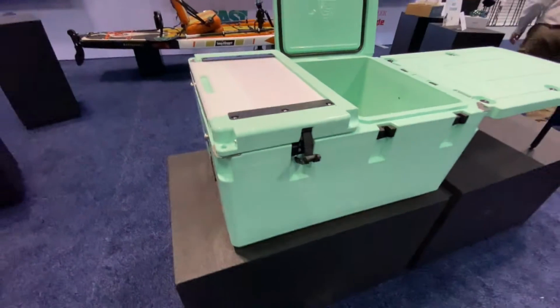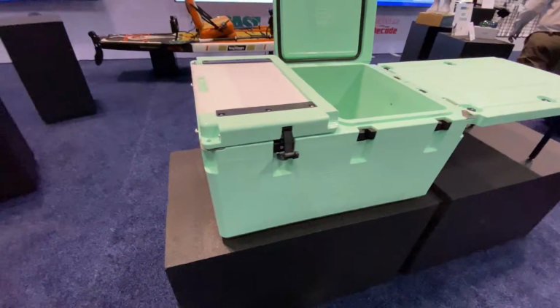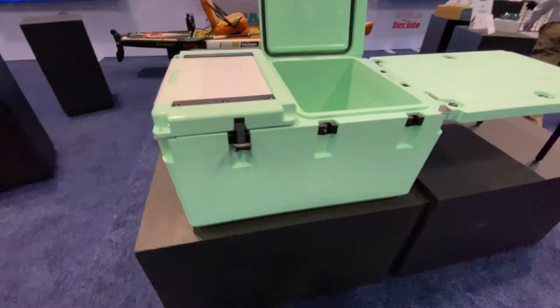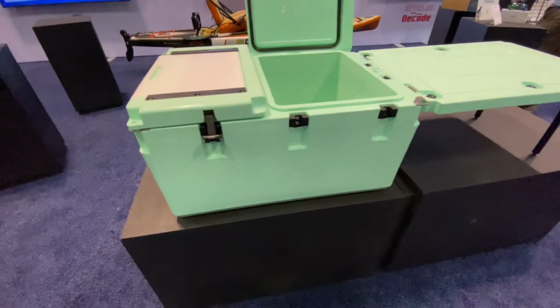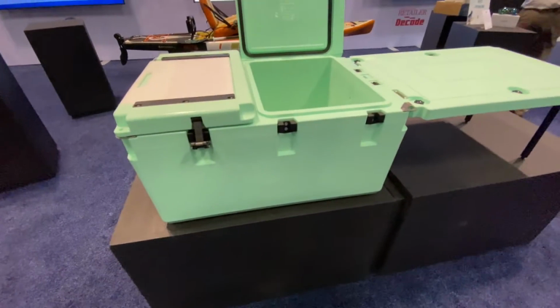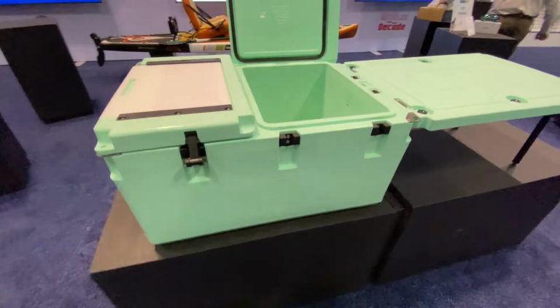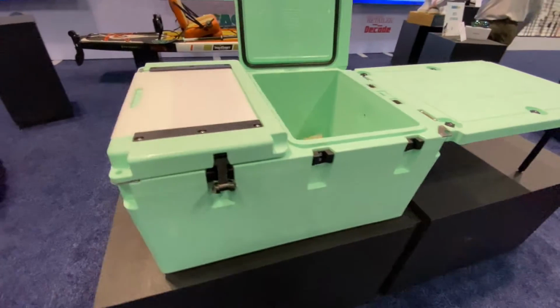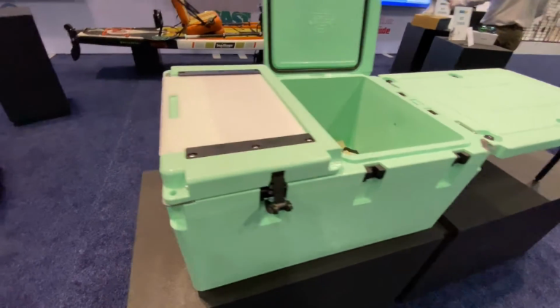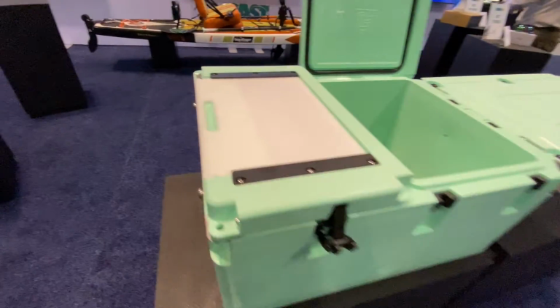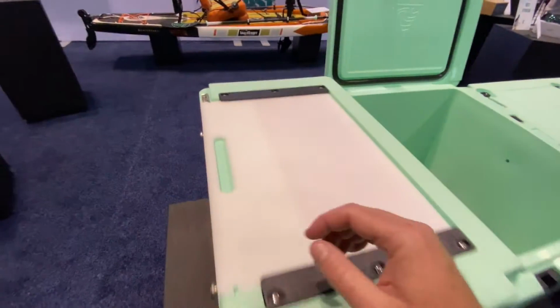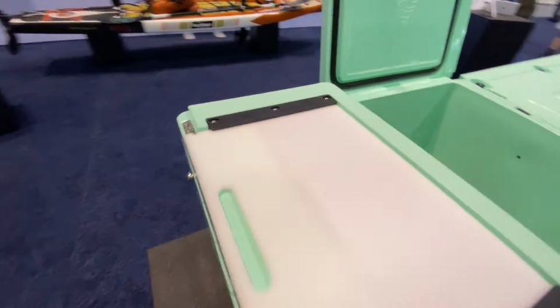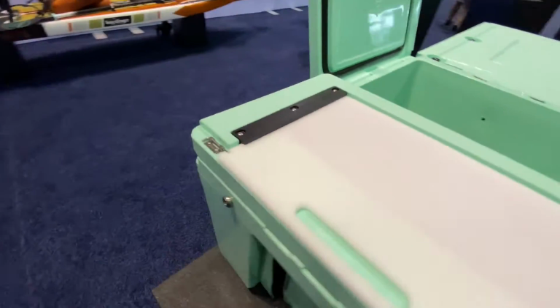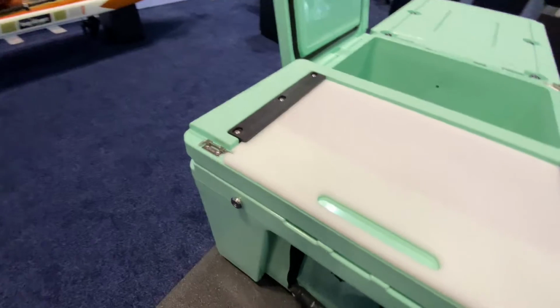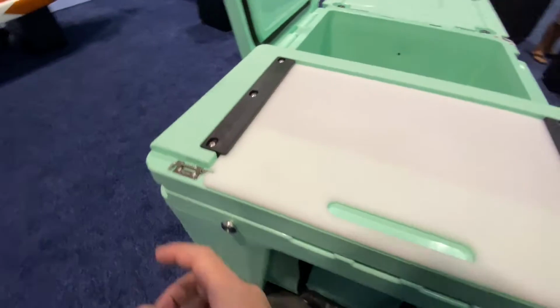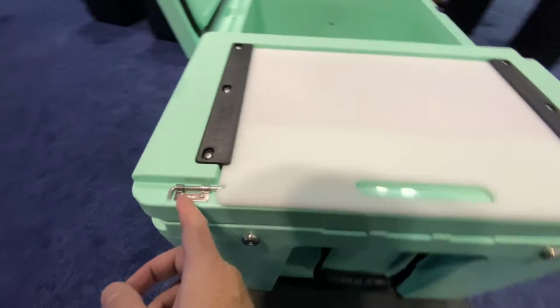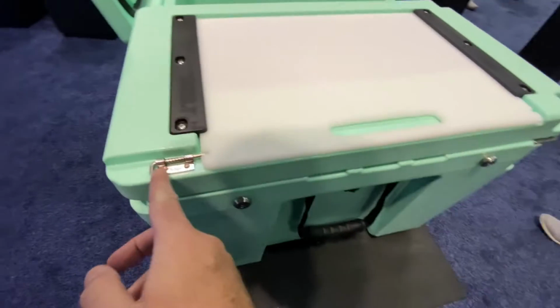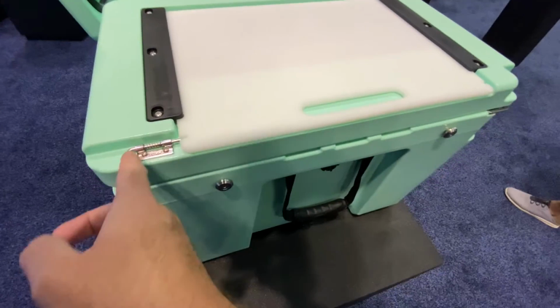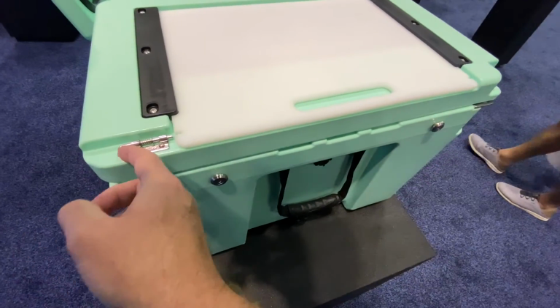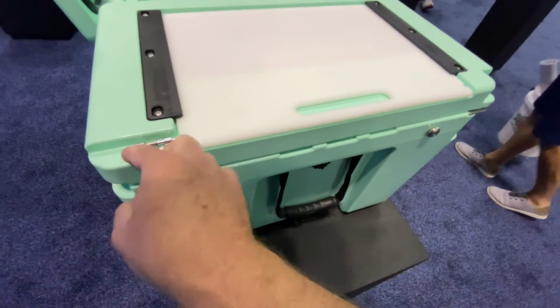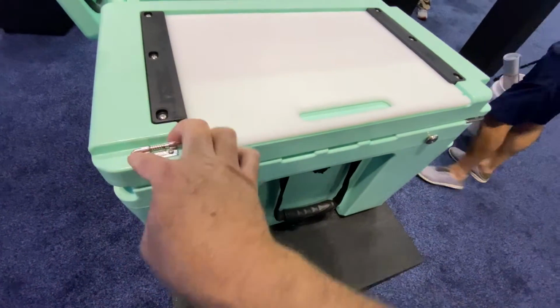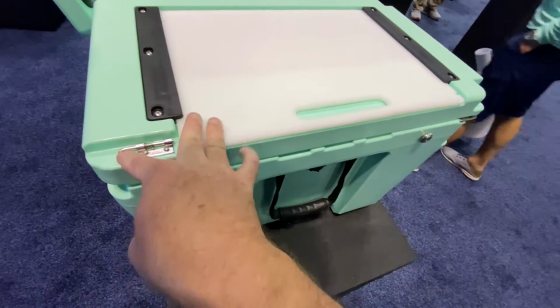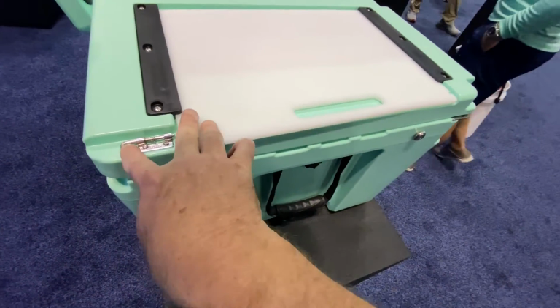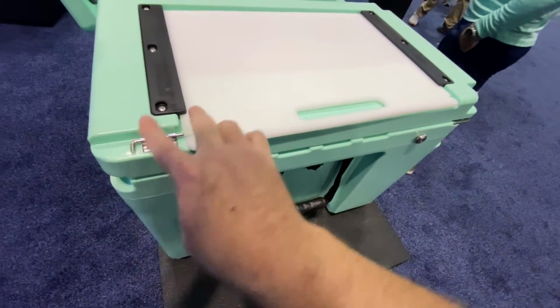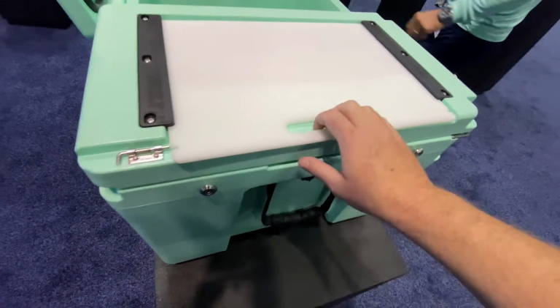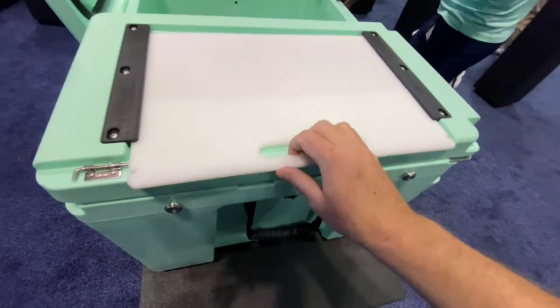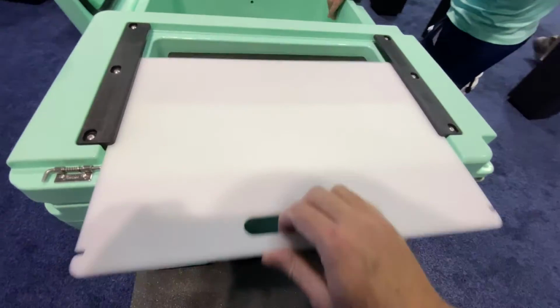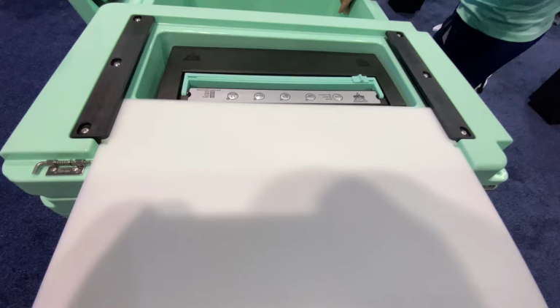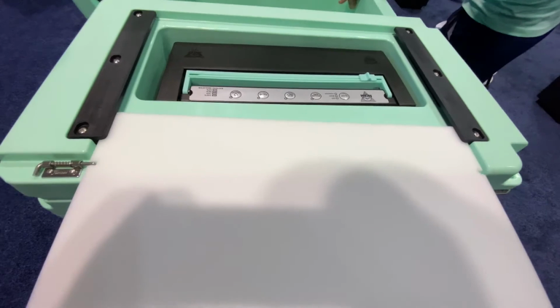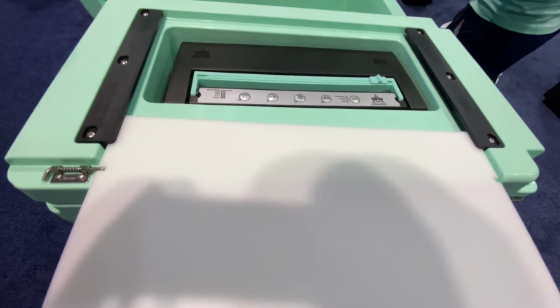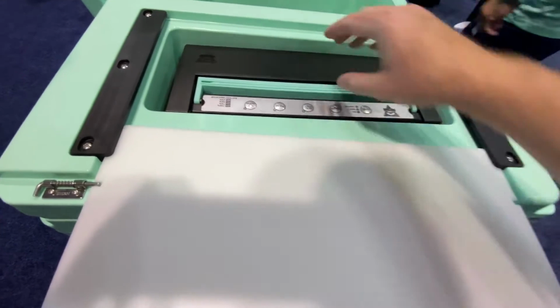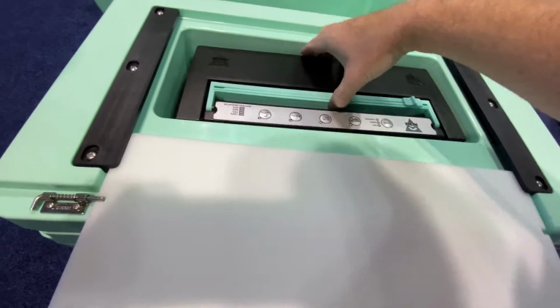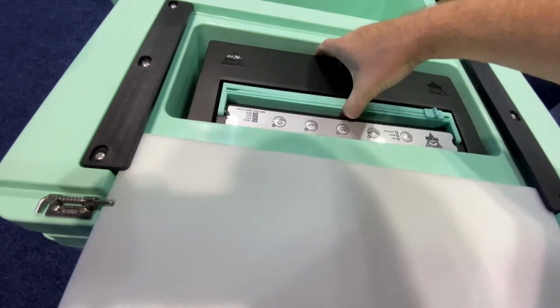Alright guys, this got best of show at ICAST 2022. It's crazy cool — you have to check this out. It's called Packback. I can do it one-handed. This is your fillet table, with a vacuum sealer inside and everything.